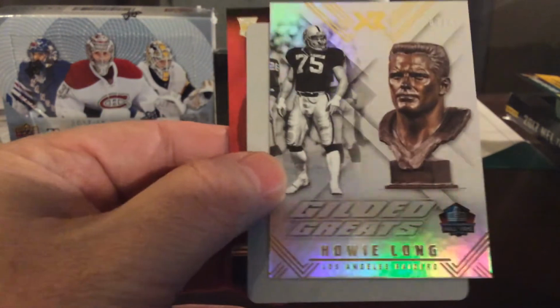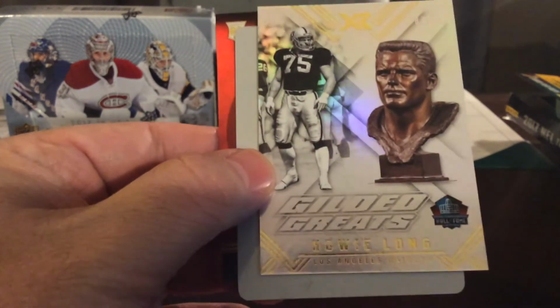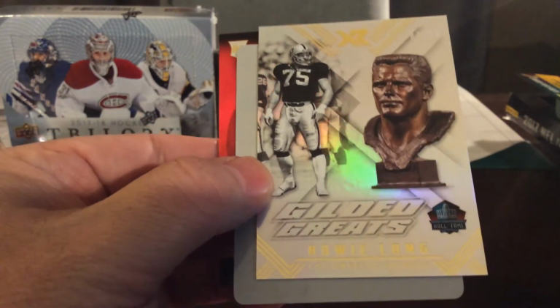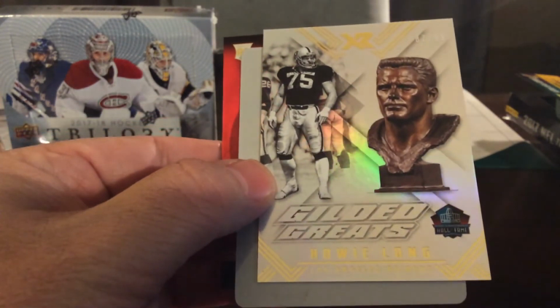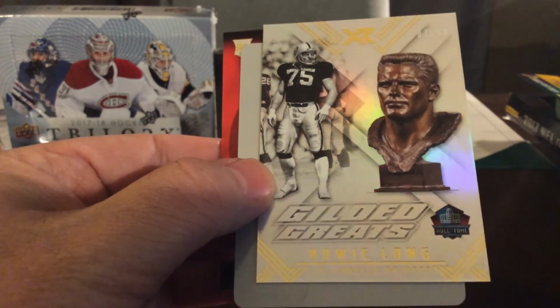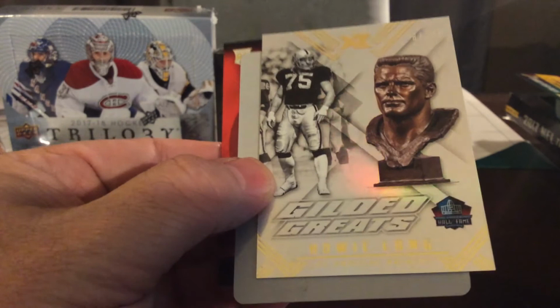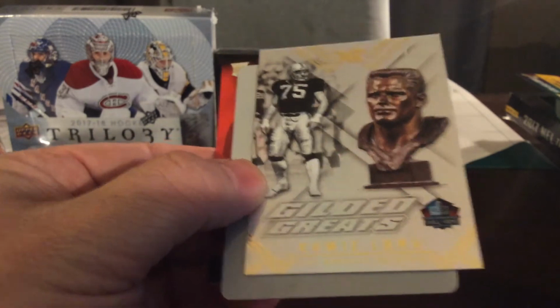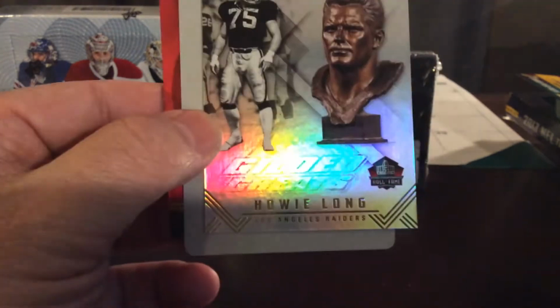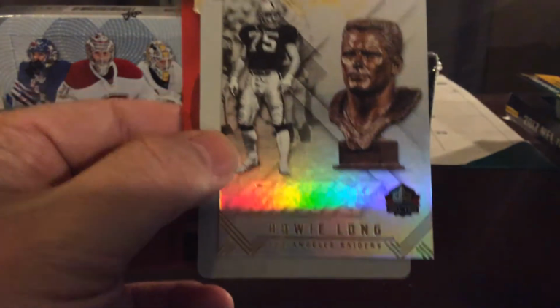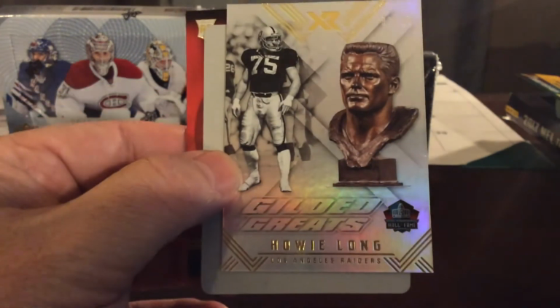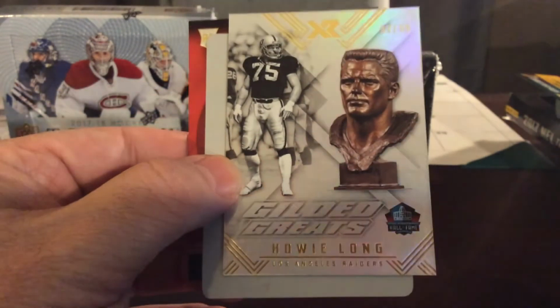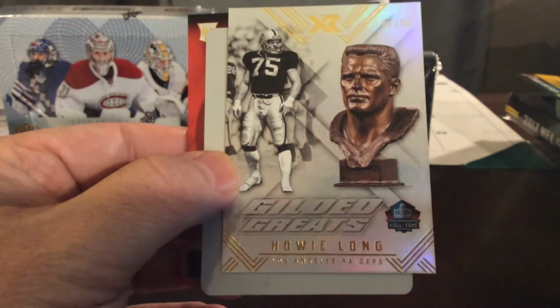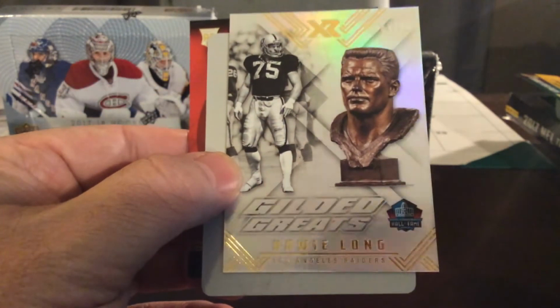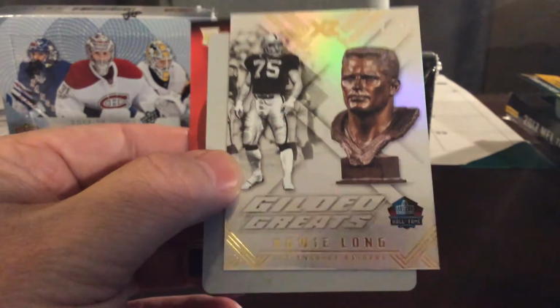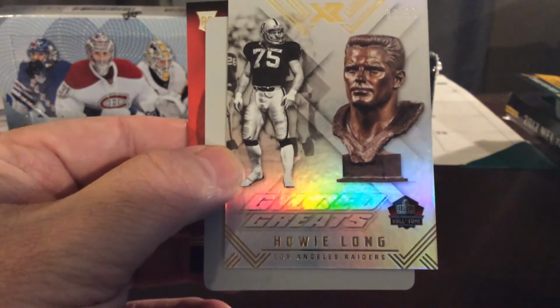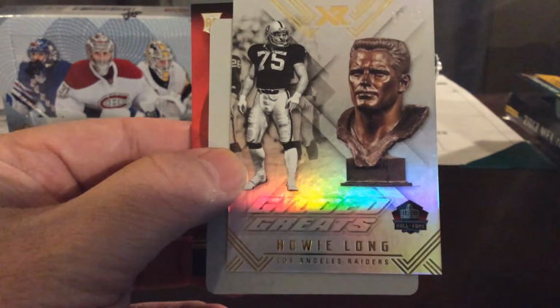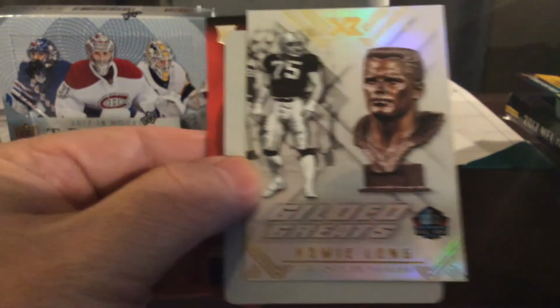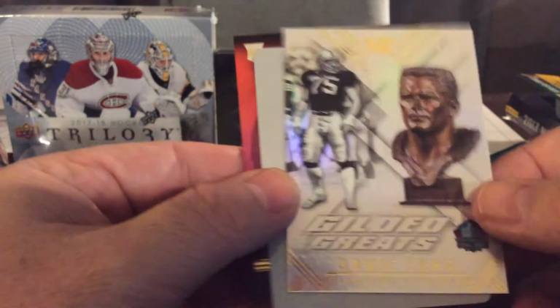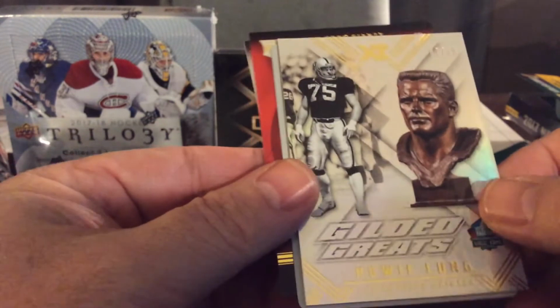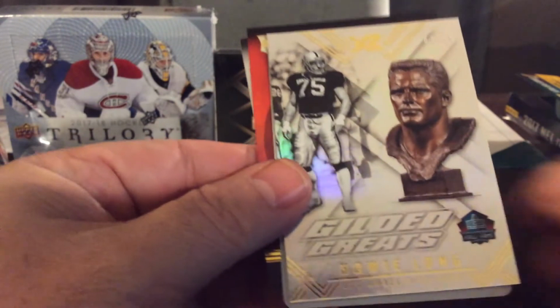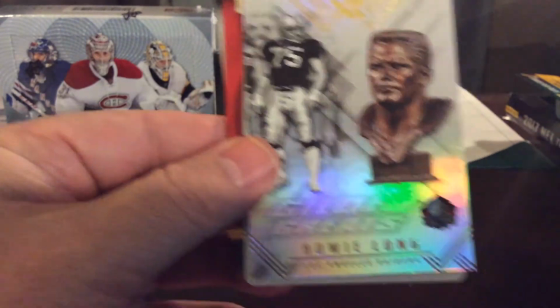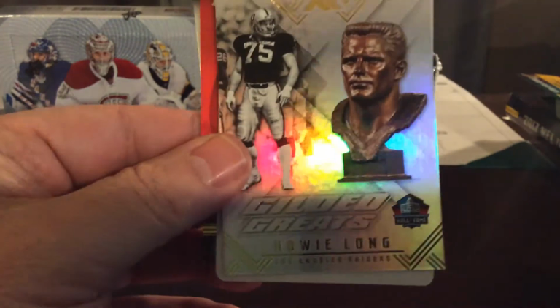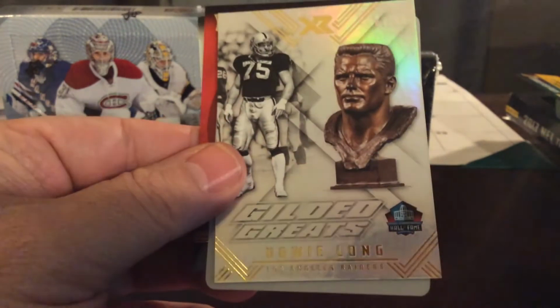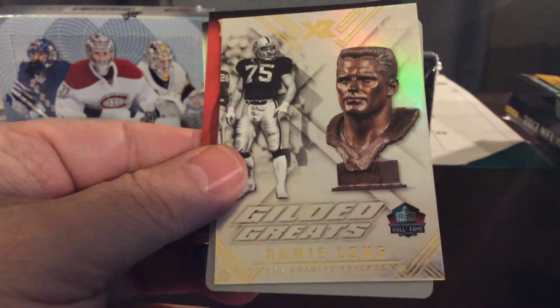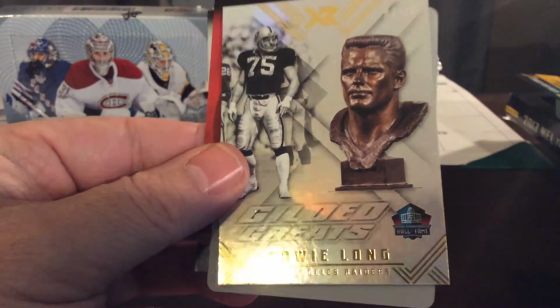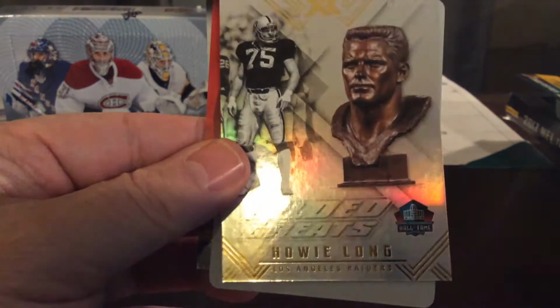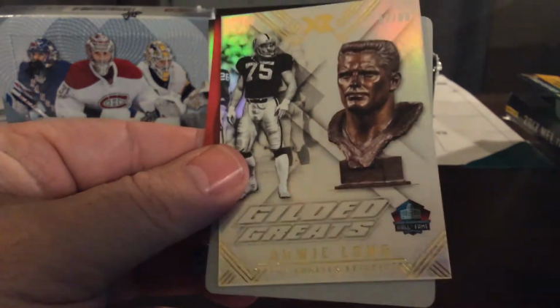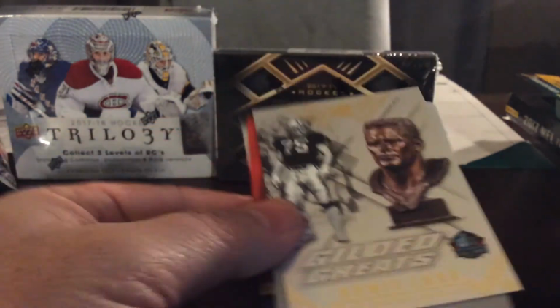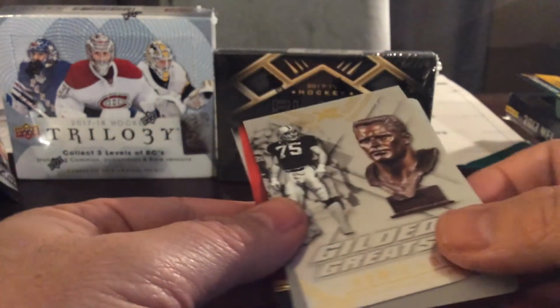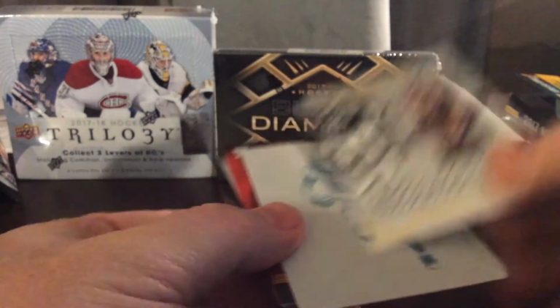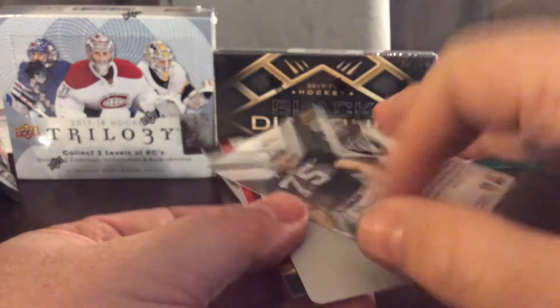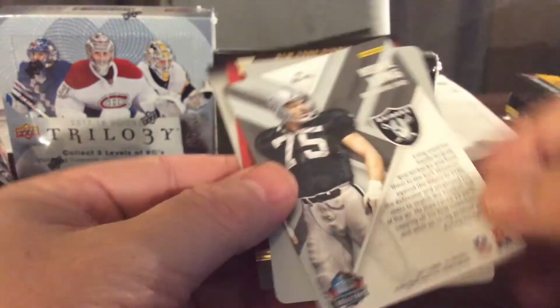Here's an insert — Gilded Greats, Howie Long, Oakland/Los Angeles Raiders, which will go to the Oakland Raiders. Nice looking insert card there.